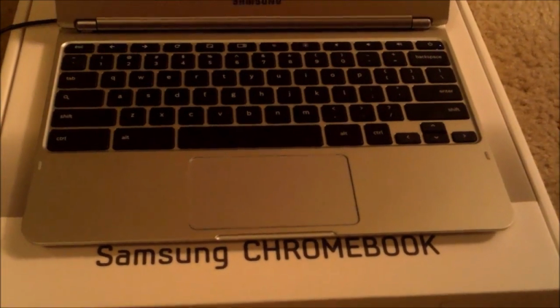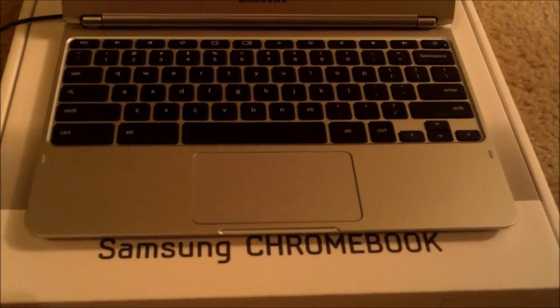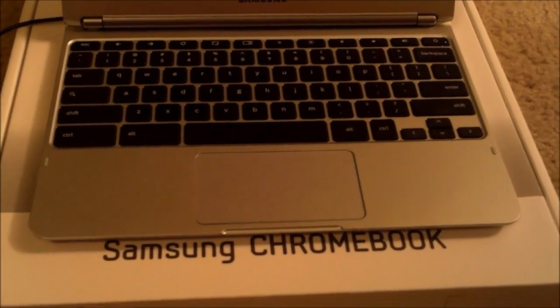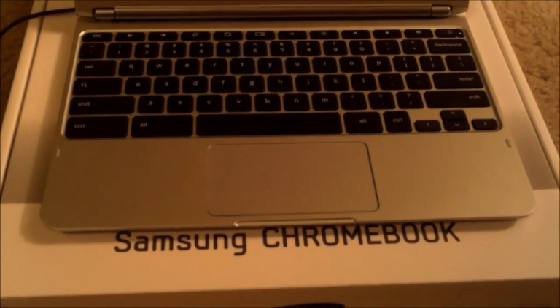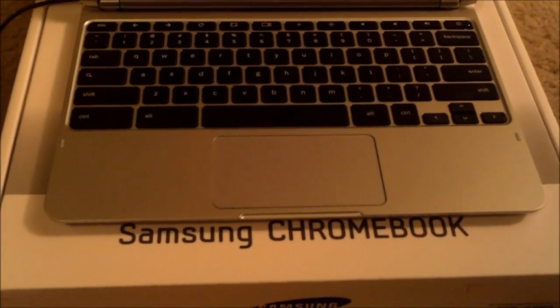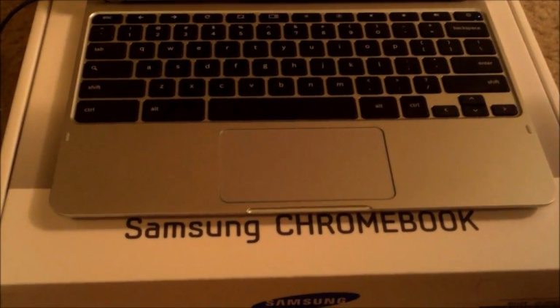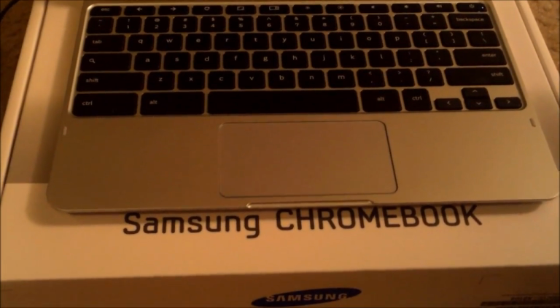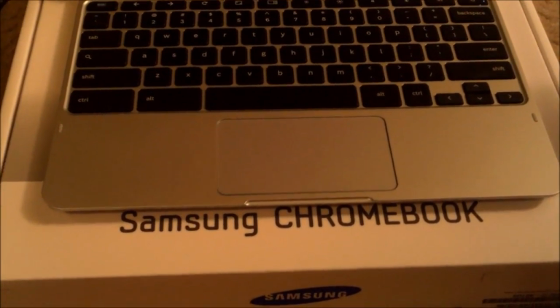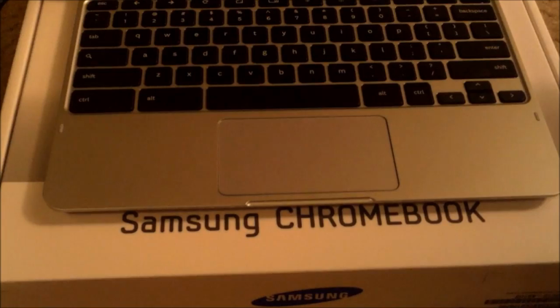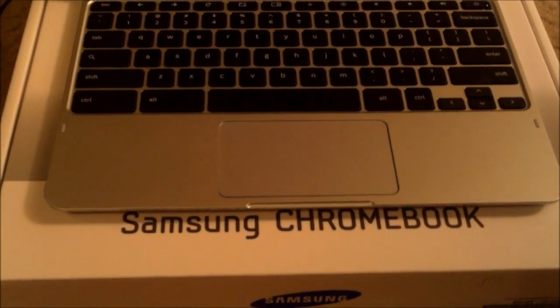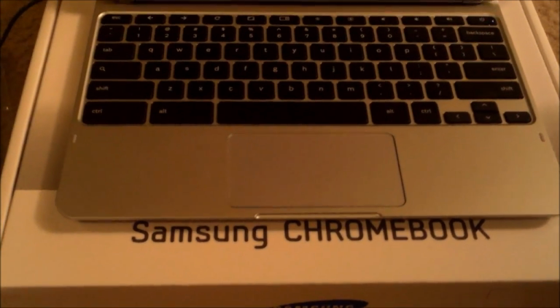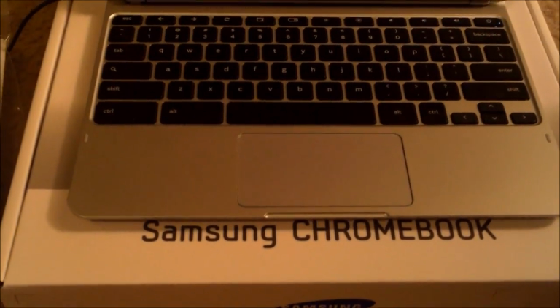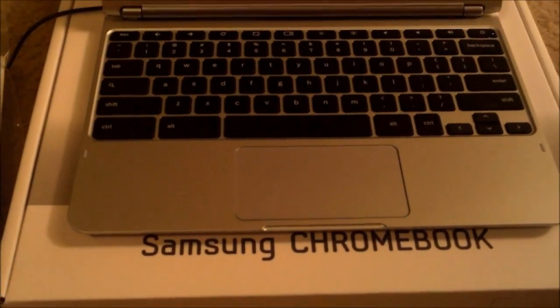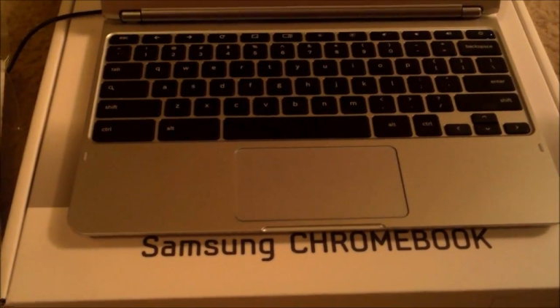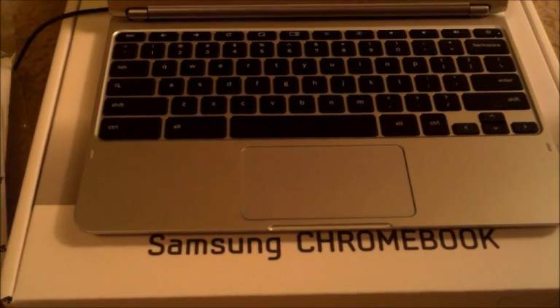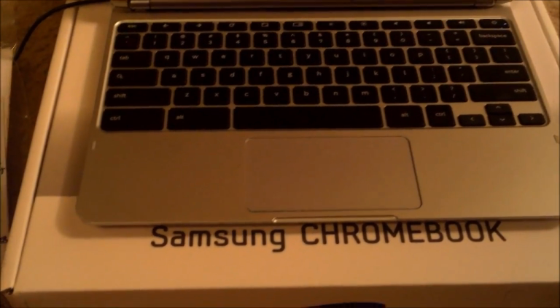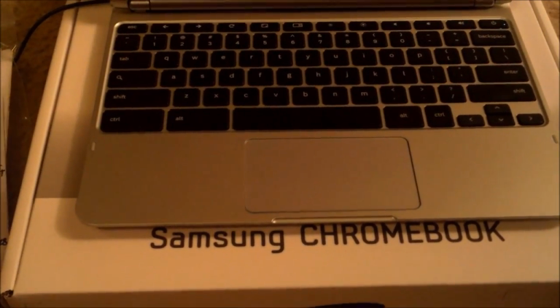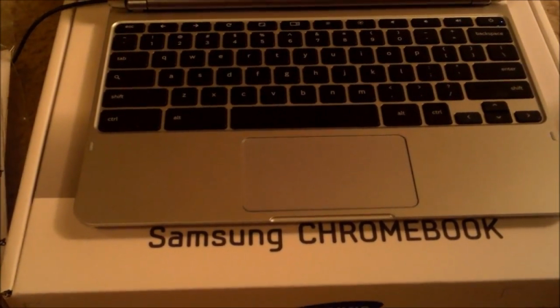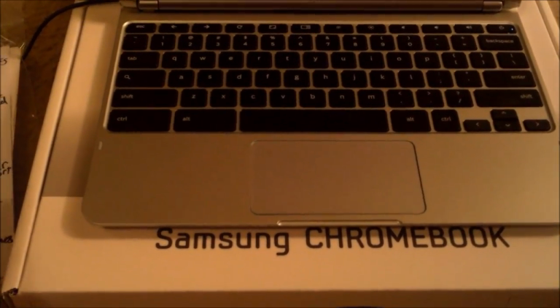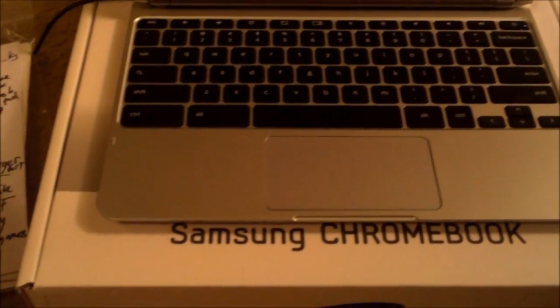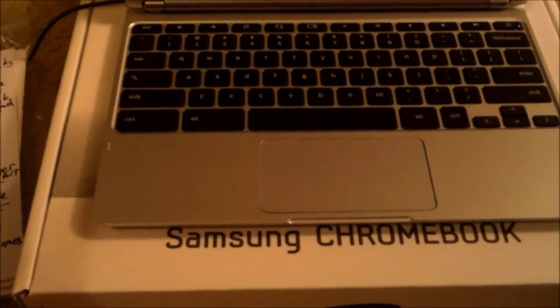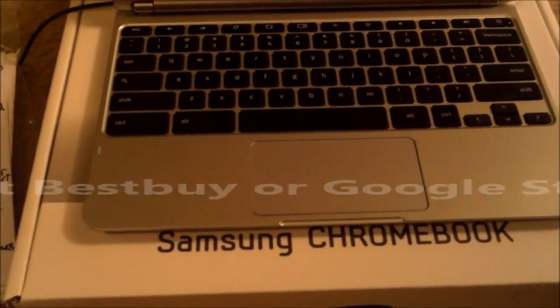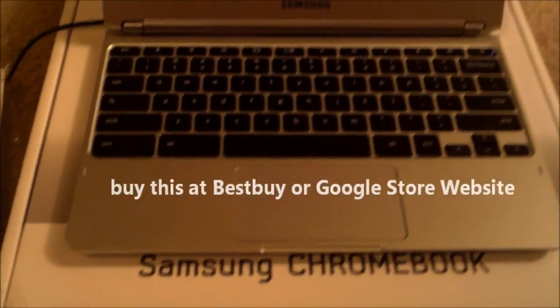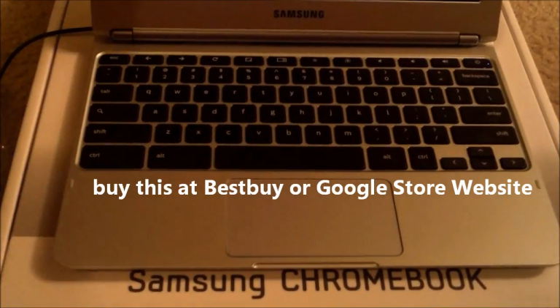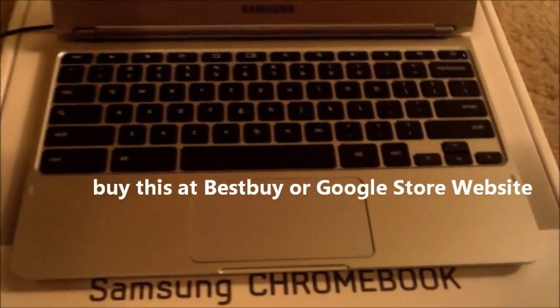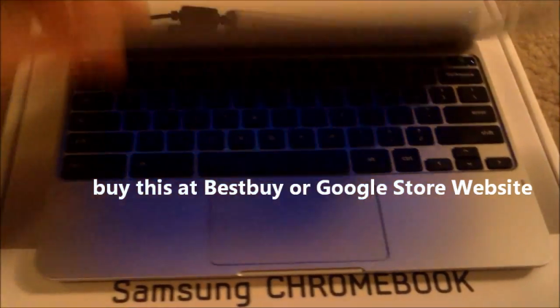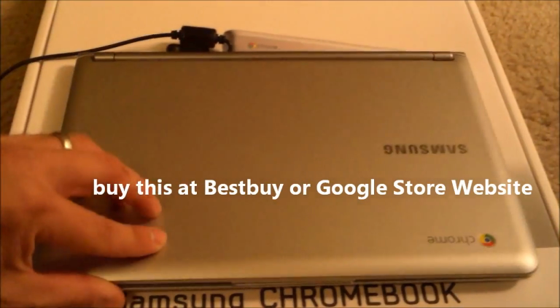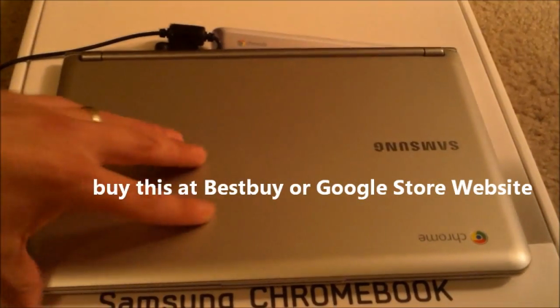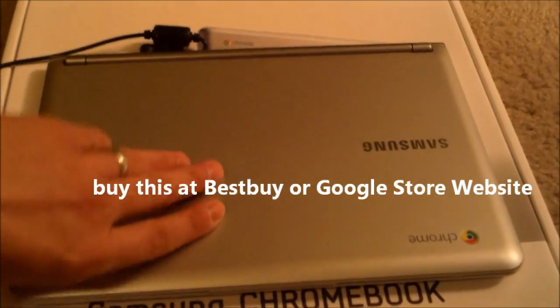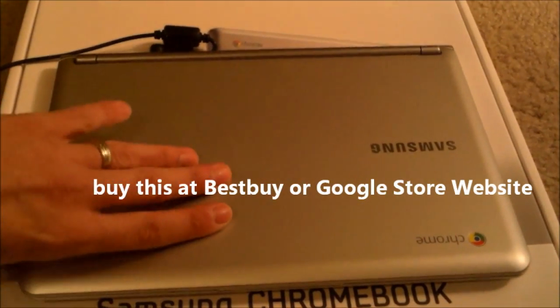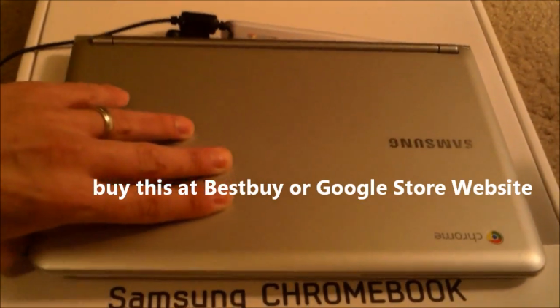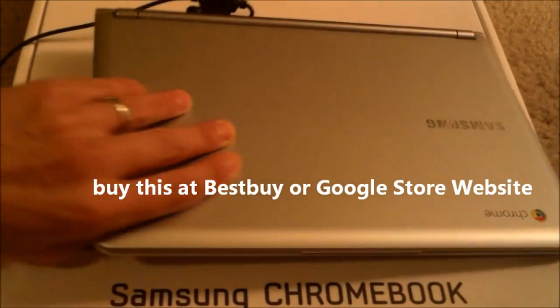Hi, this is Tampa Tech, and I'm doing a video review on the Samsung Chromebook. Is it worth buying? Does it replace your laptop? I know what the pros and cons are. I got it for $250 at the Google Play Store.